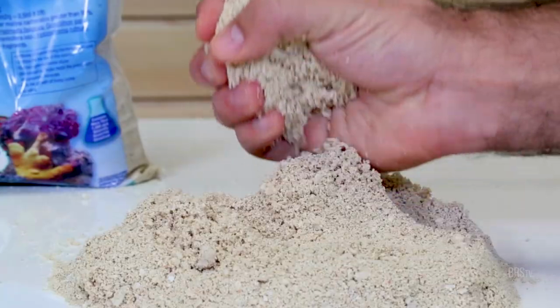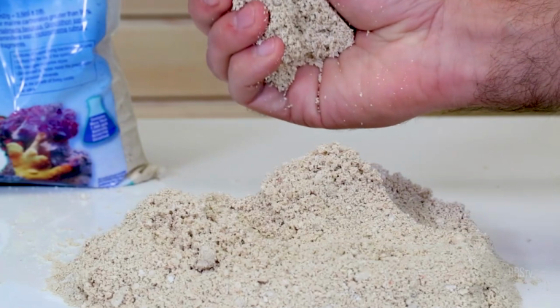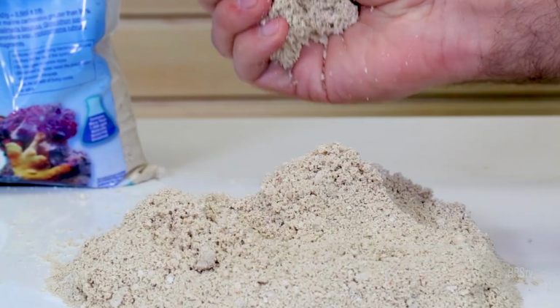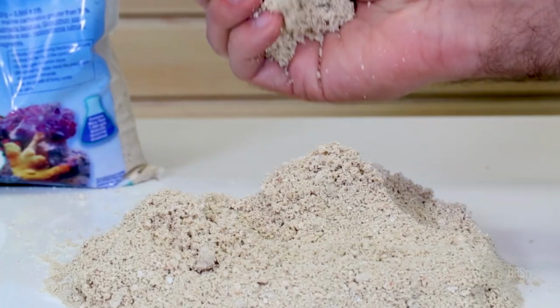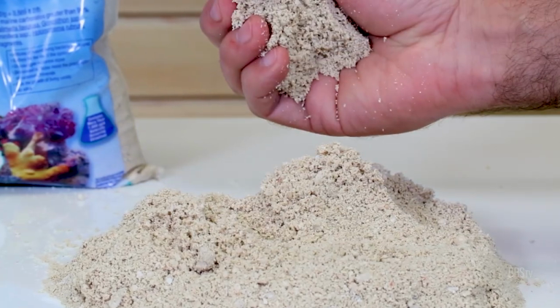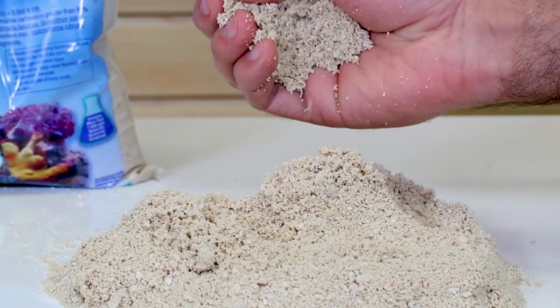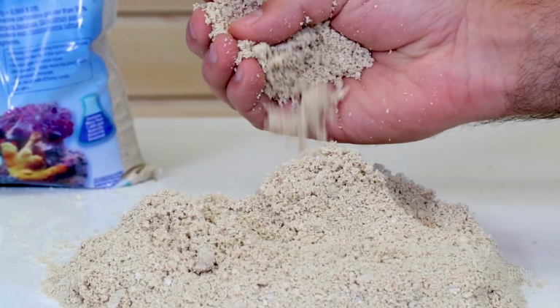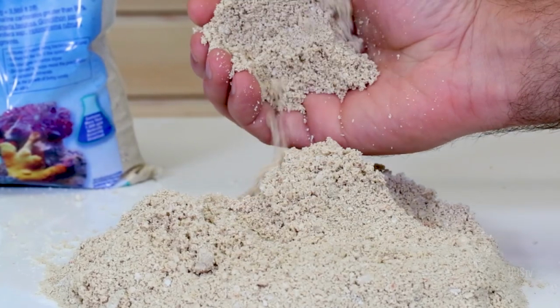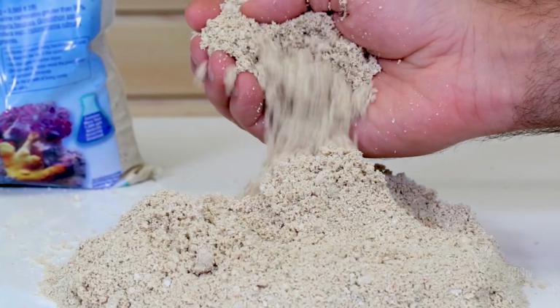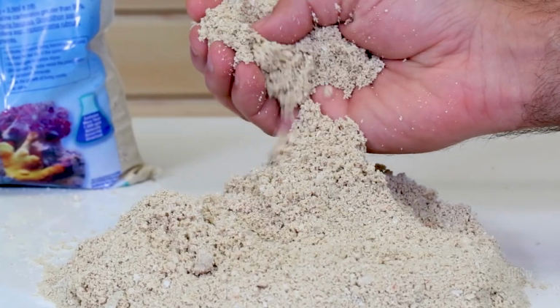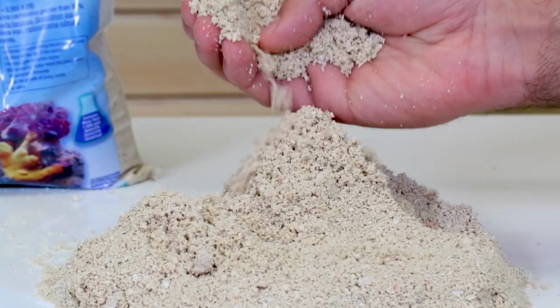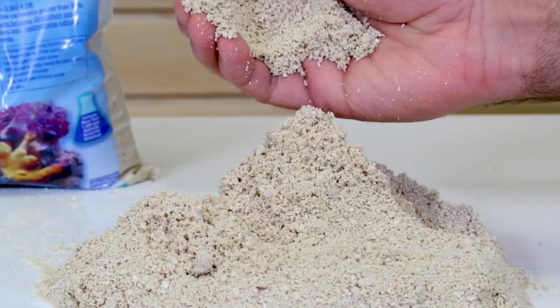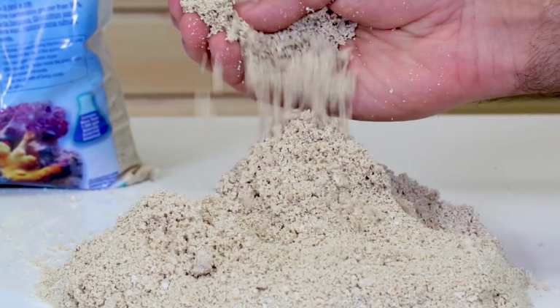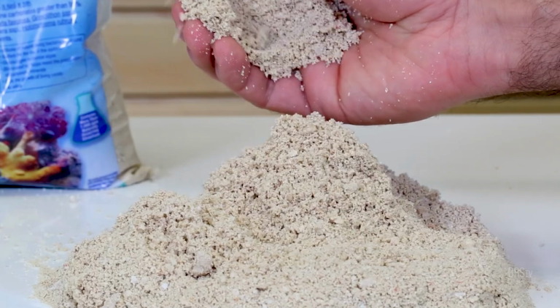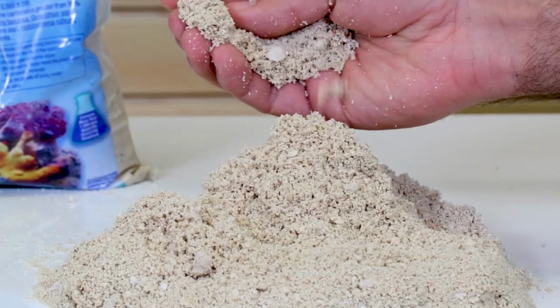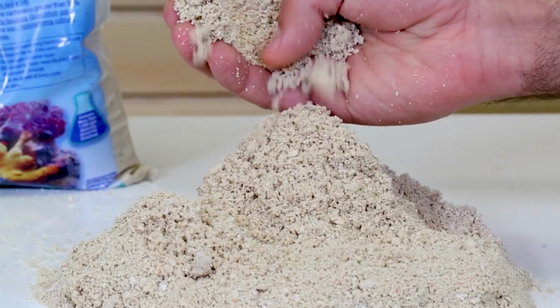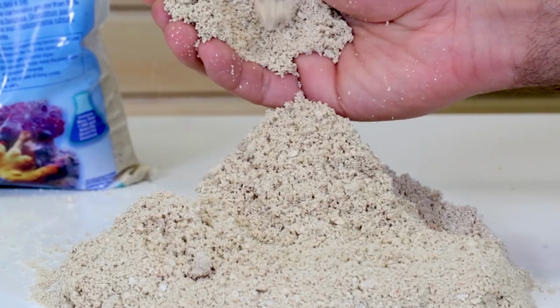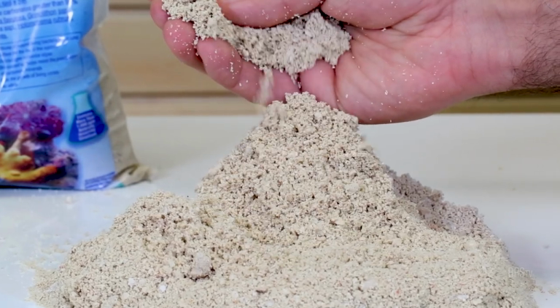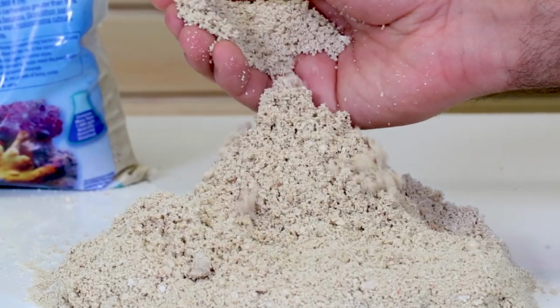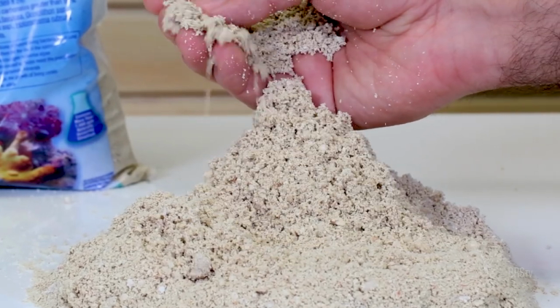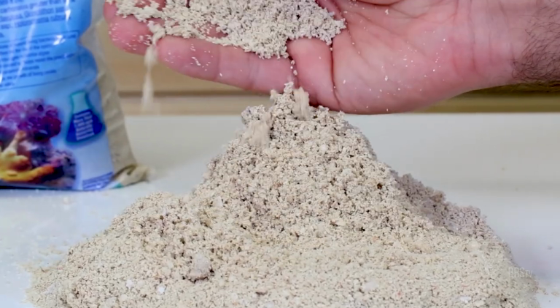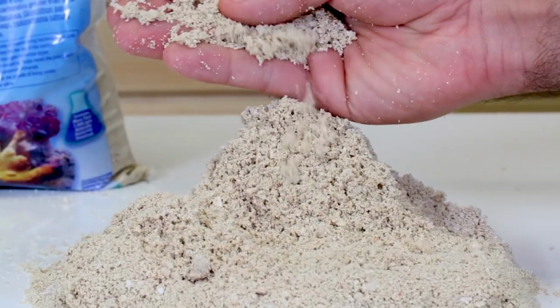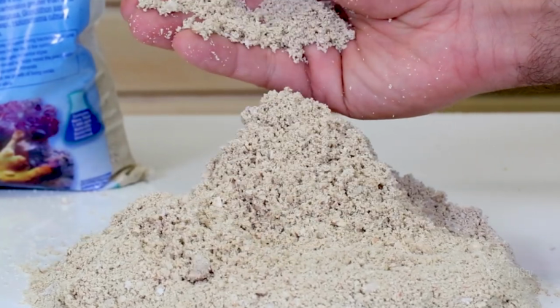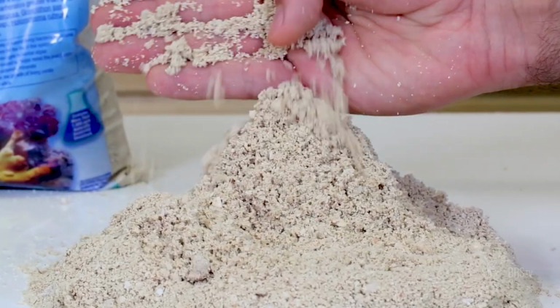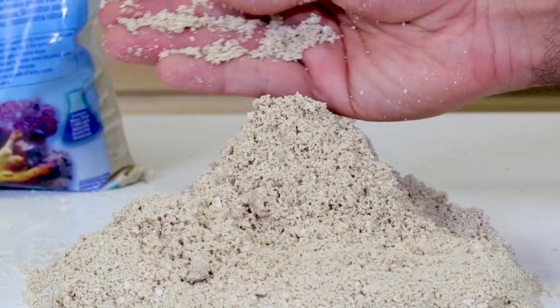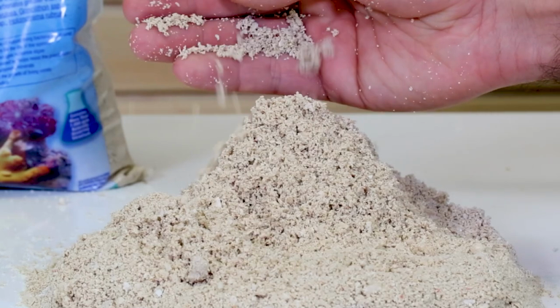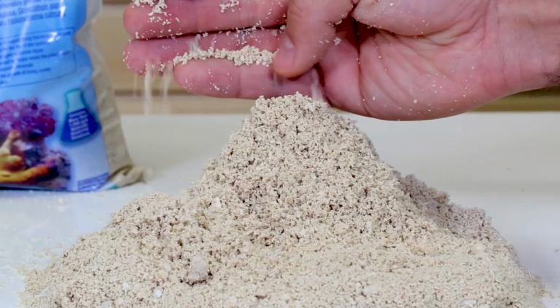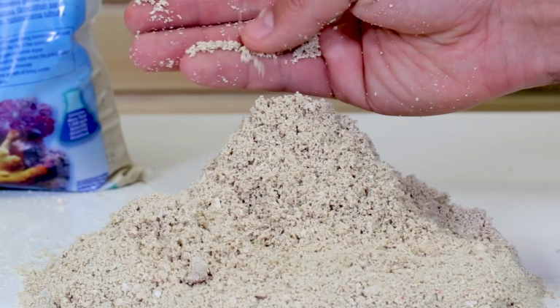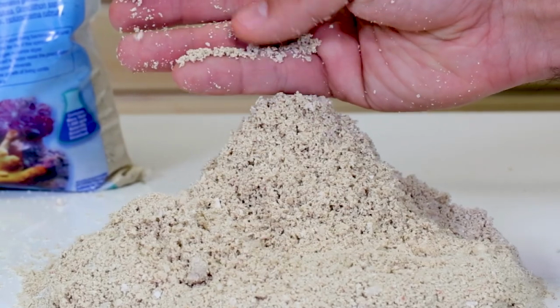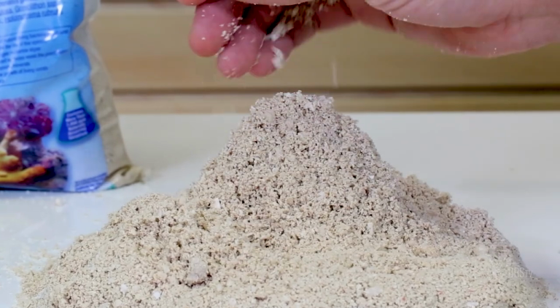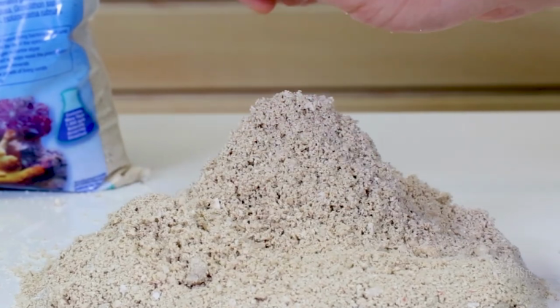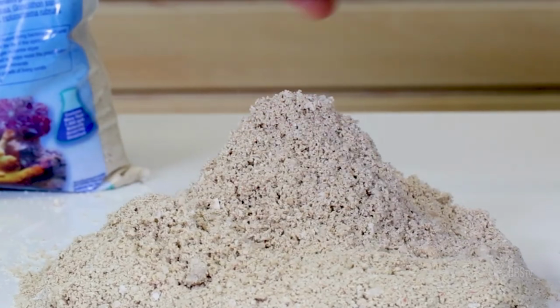The grain size in Ocean's Direct may not be as uniform as CaribSea's other sifted special grade dry and aragalive options, but here's your trade-off: you get a more diverse natural bacteria population.